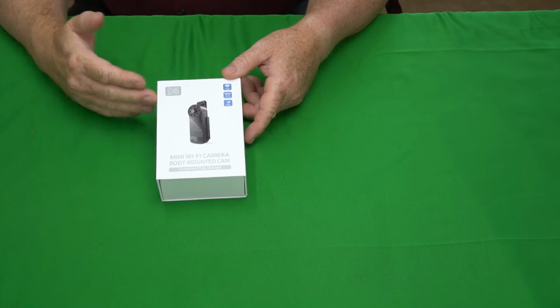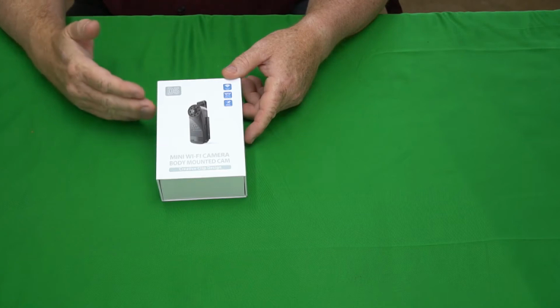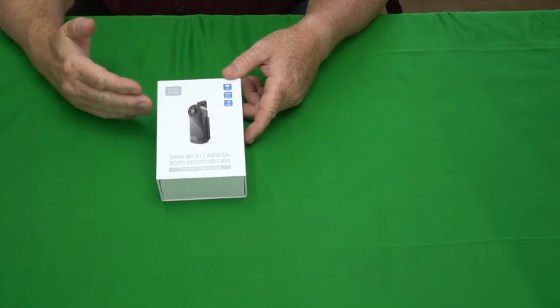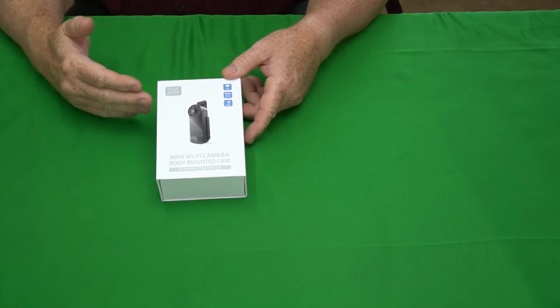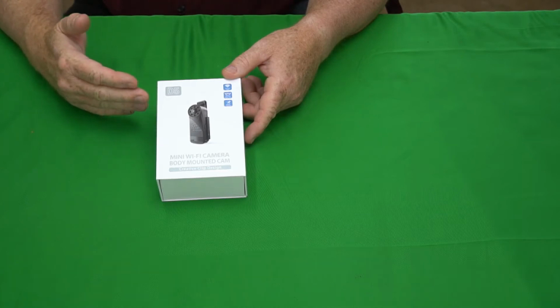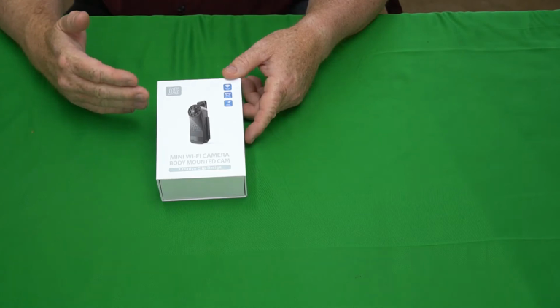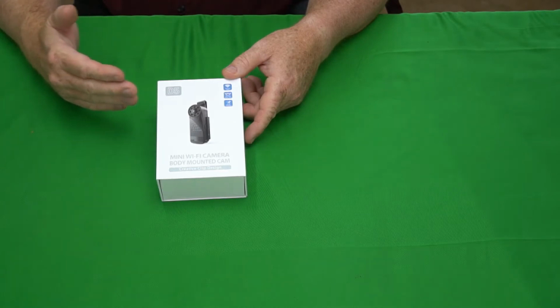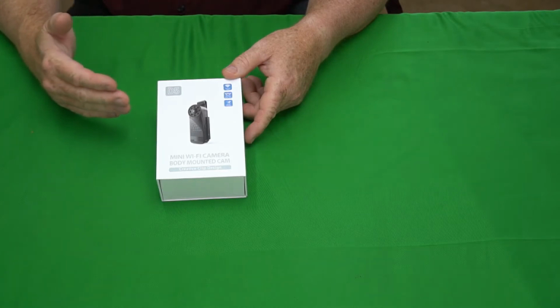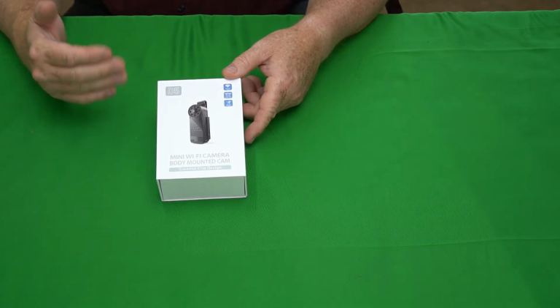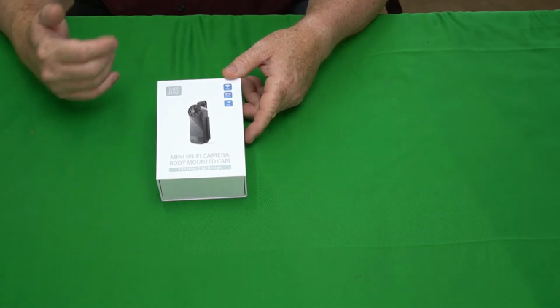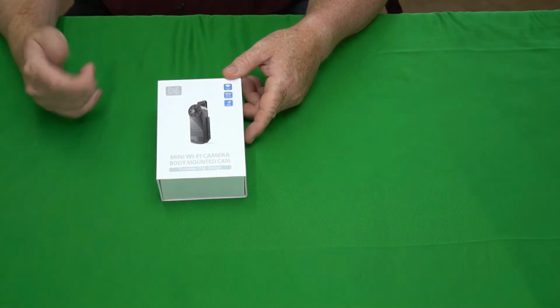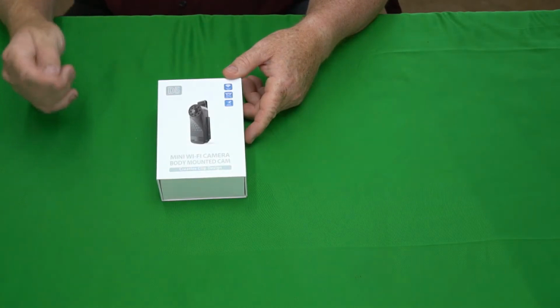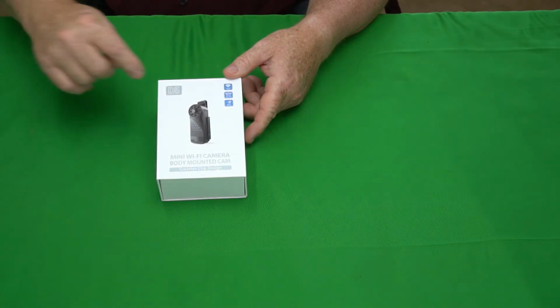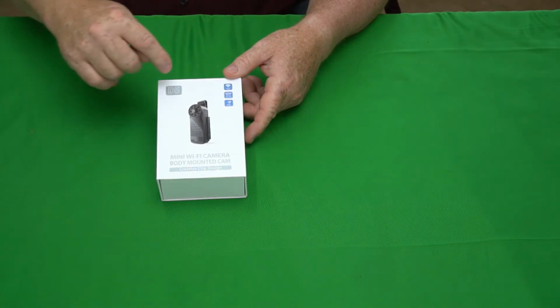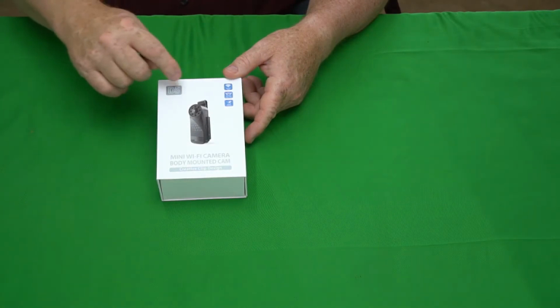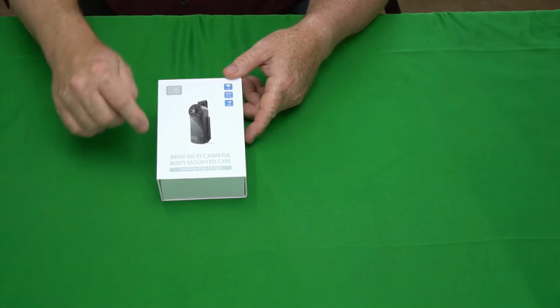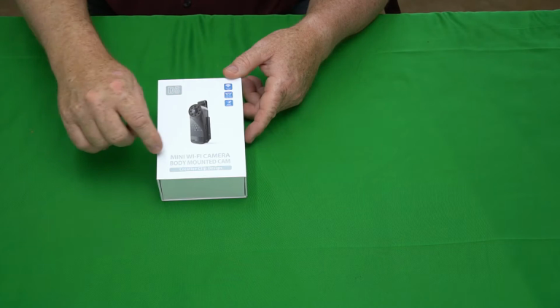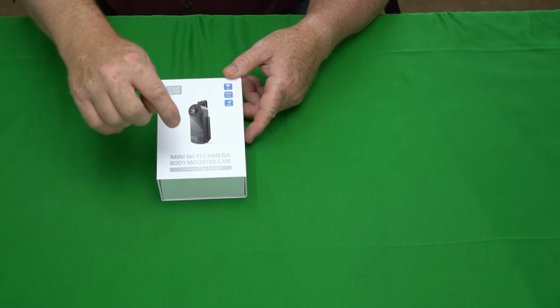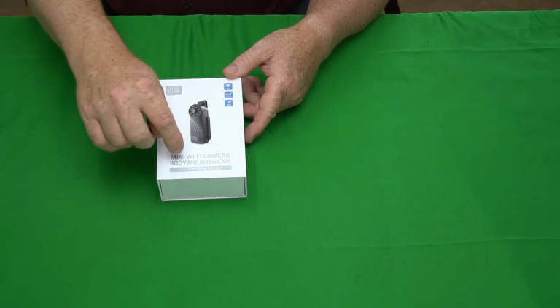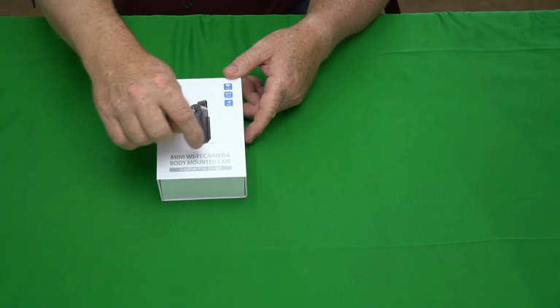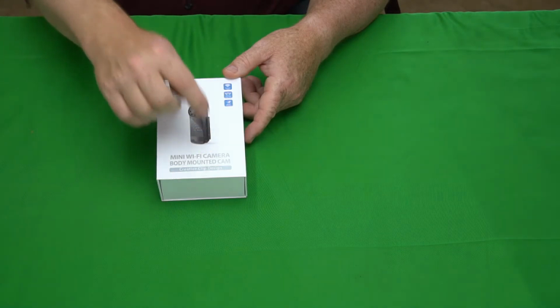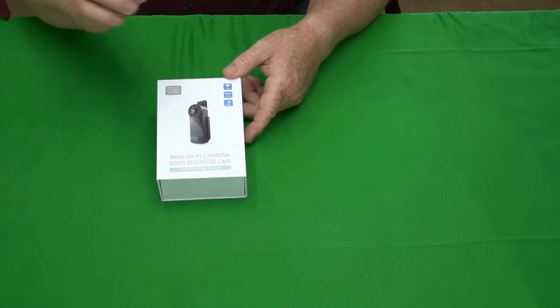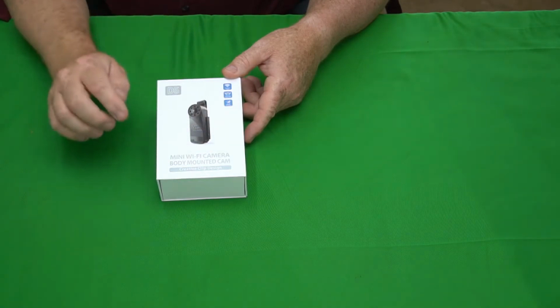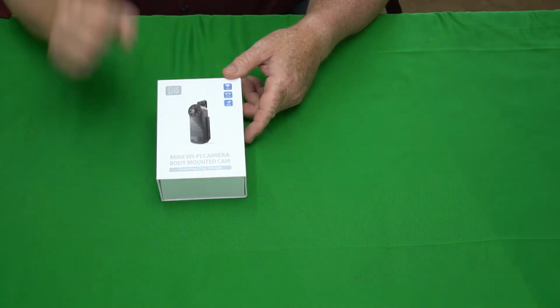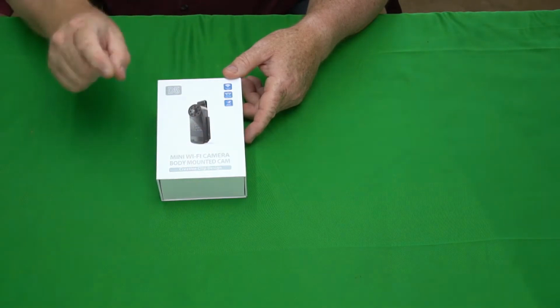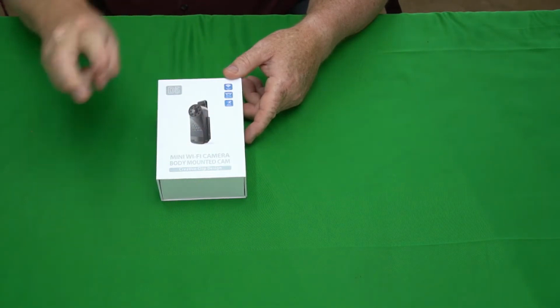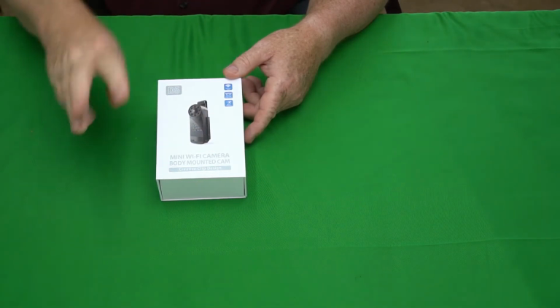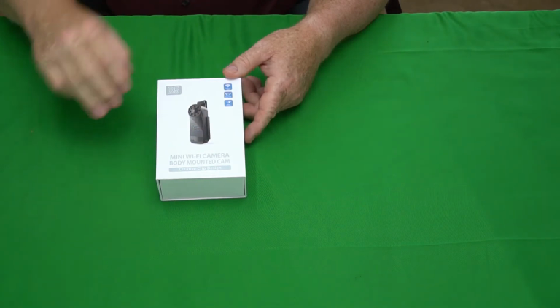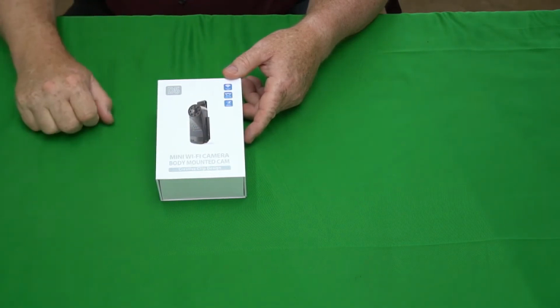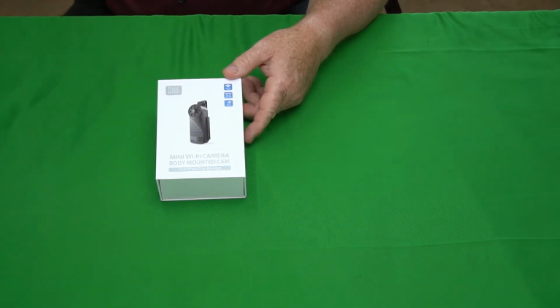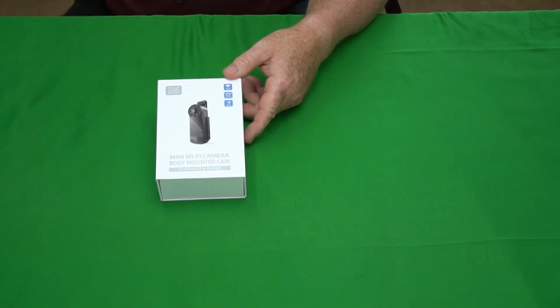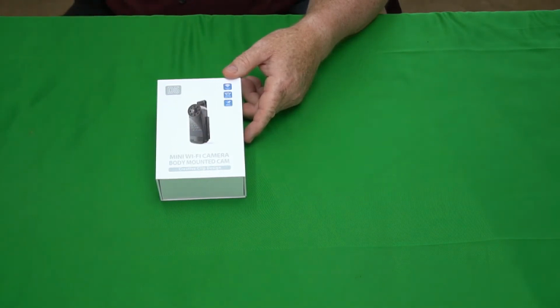Hey, the gadget man here with nothing but gadgets. Today I'm going to be showing you this D5 Mini Wi-Fi camera. Let's get at it.